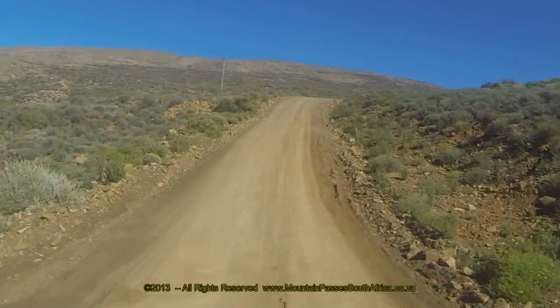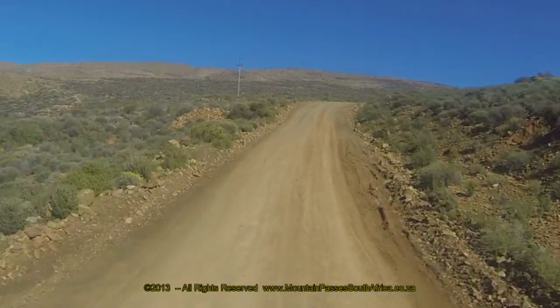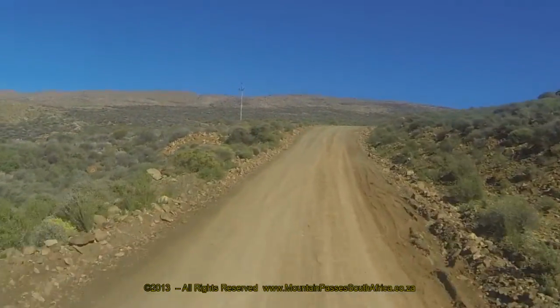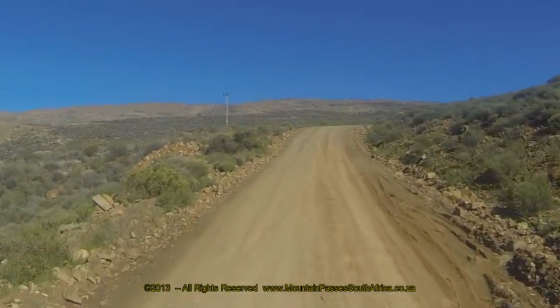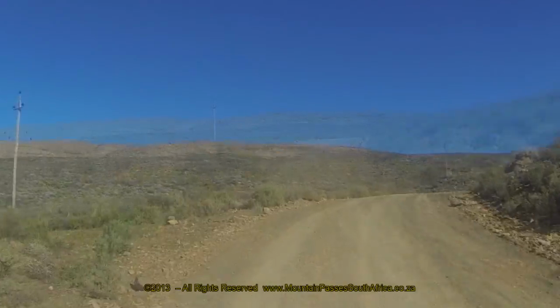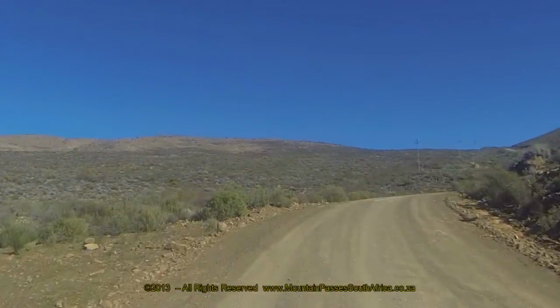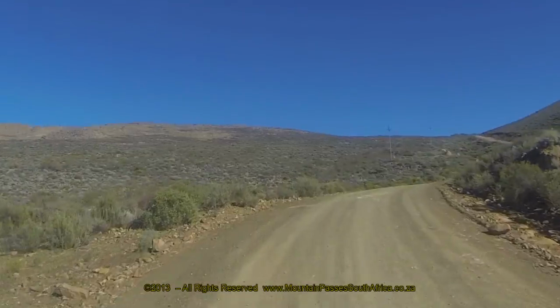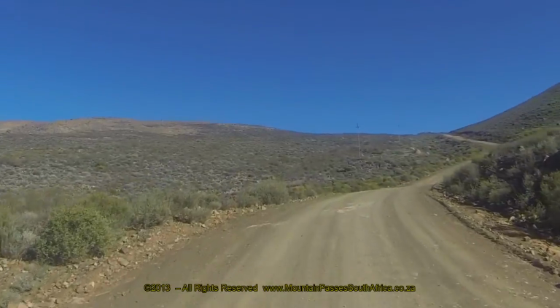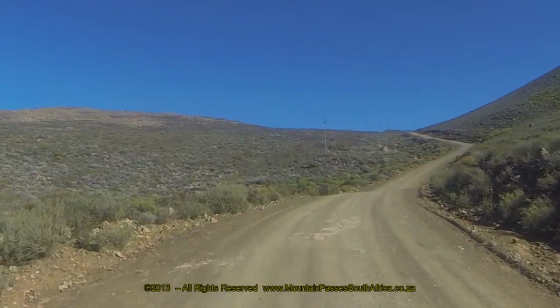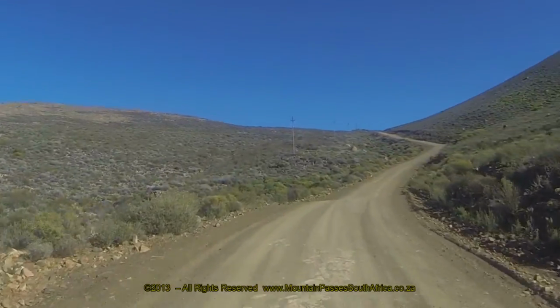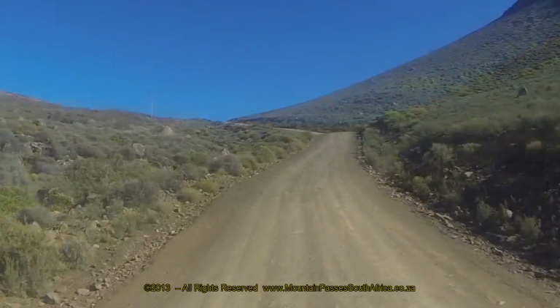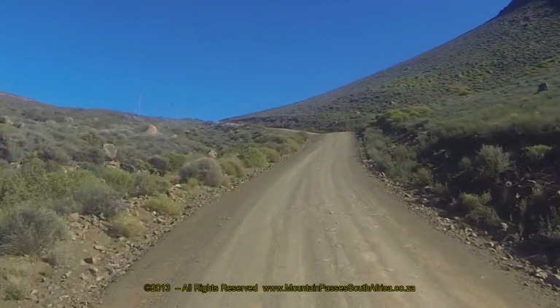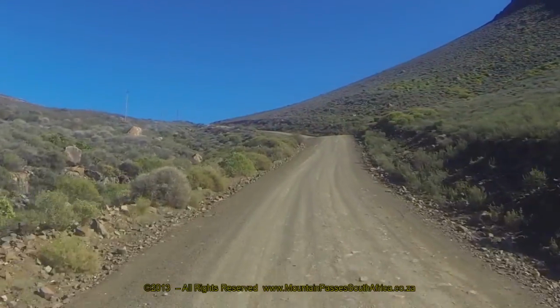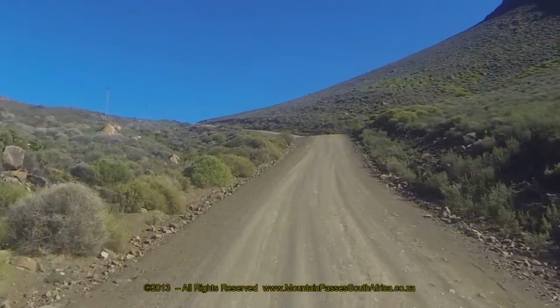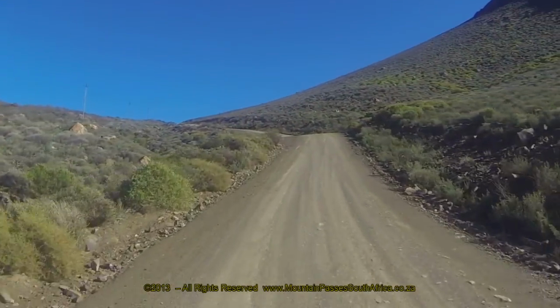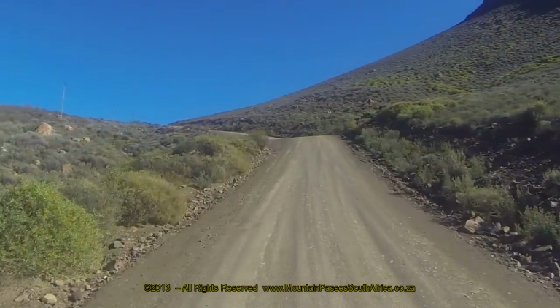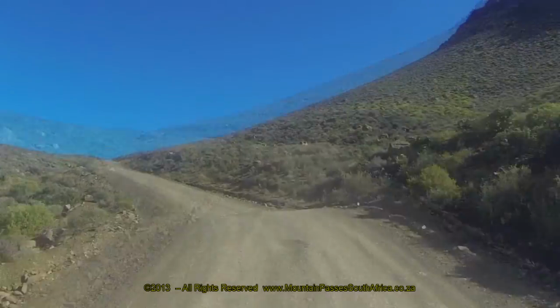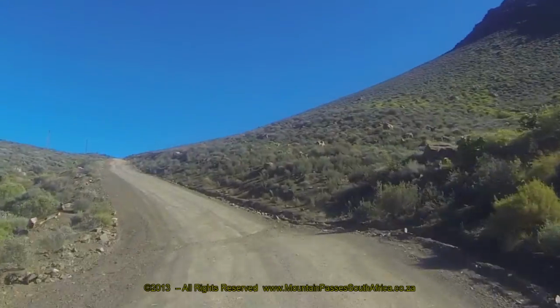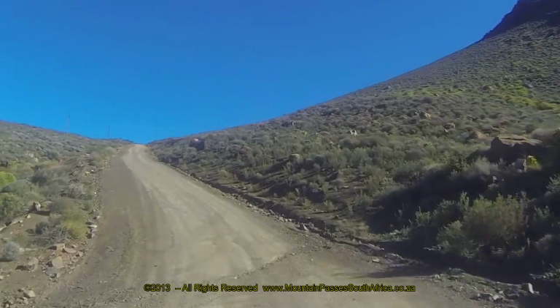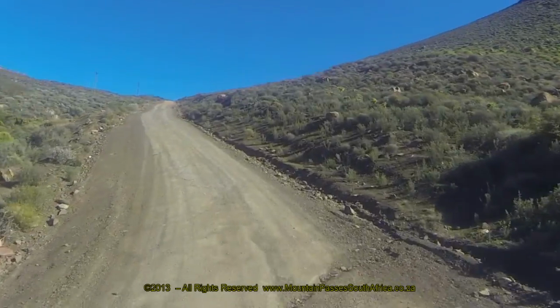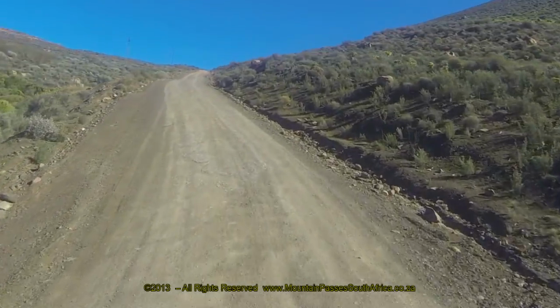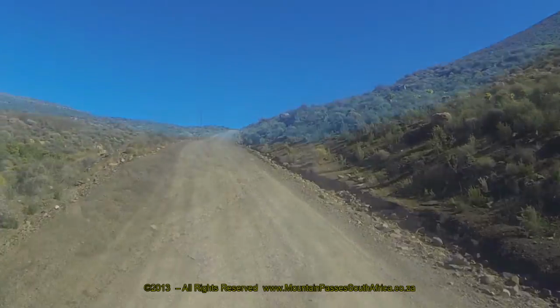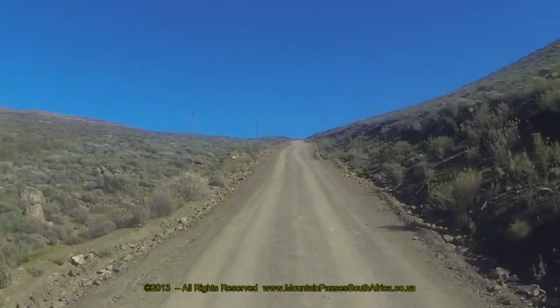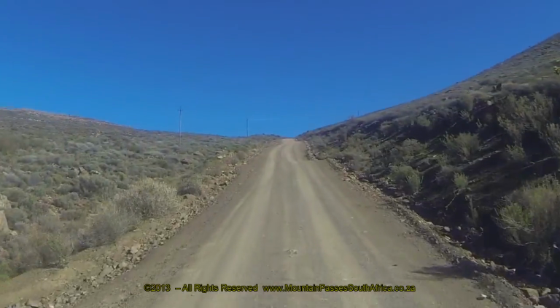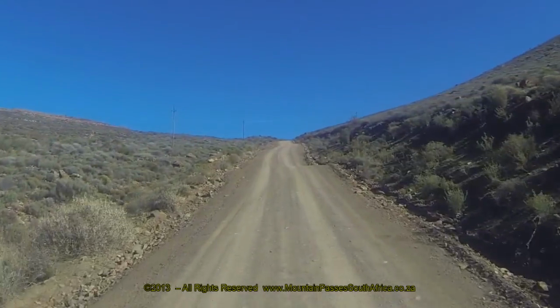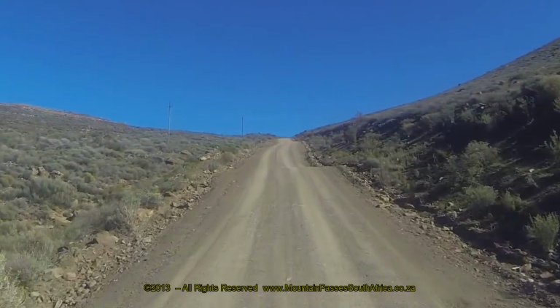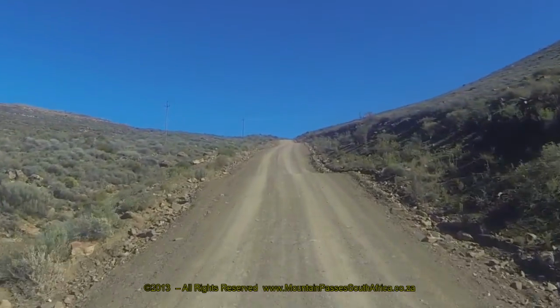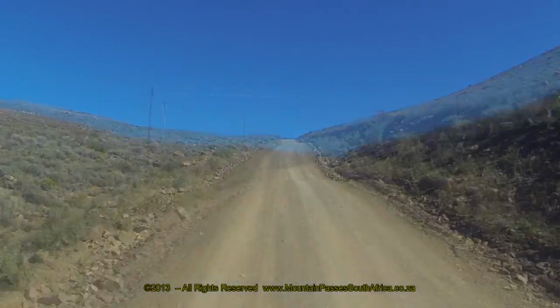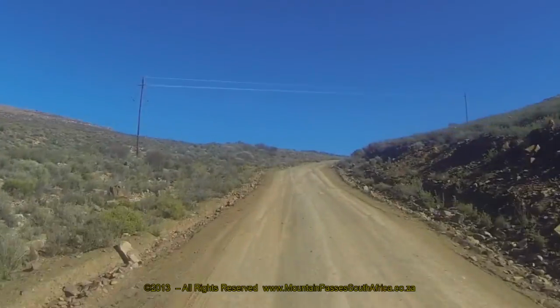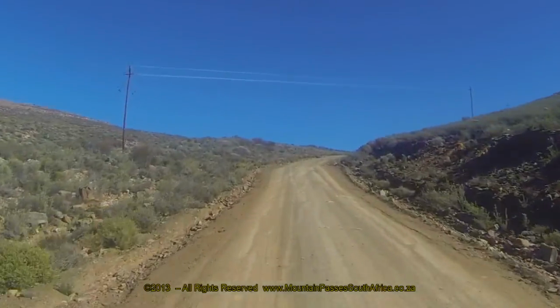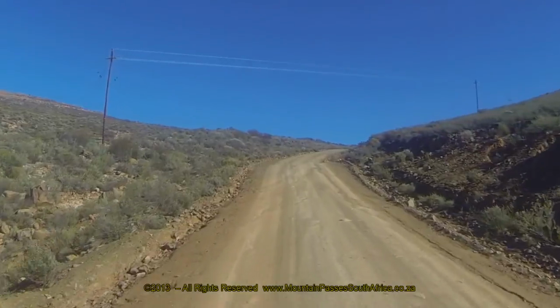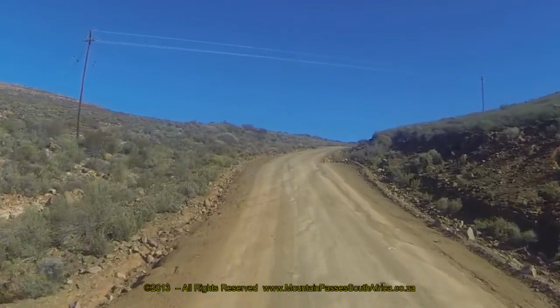Vehicles that have the most traction problems in wet weather are small front-wheel drive cars. The final kilometre up to the summit is brutally steep and the gradient goes all the way to 1 in 5.5.